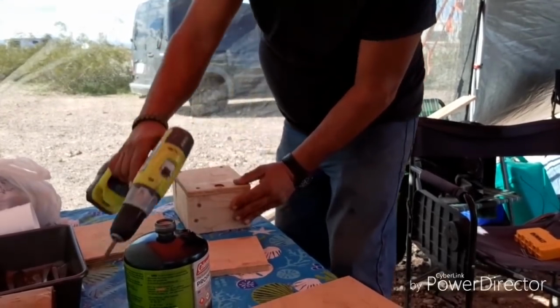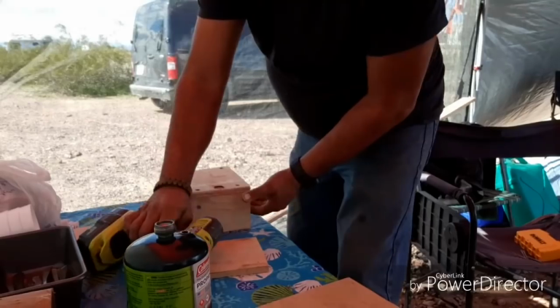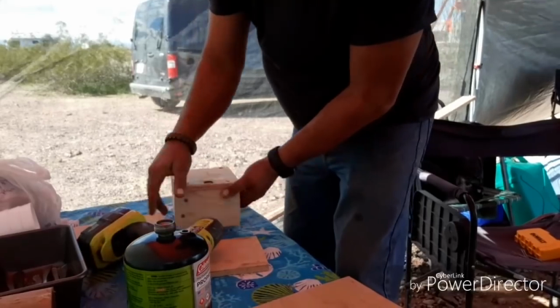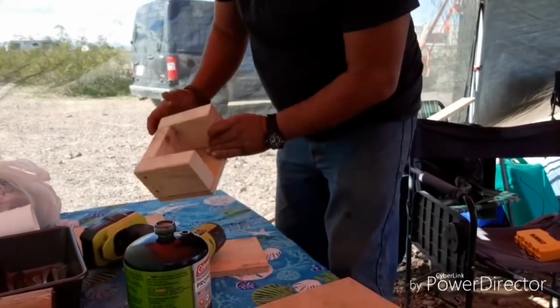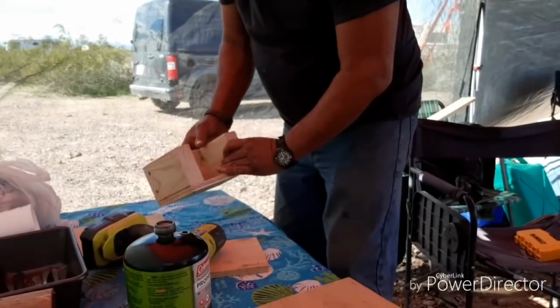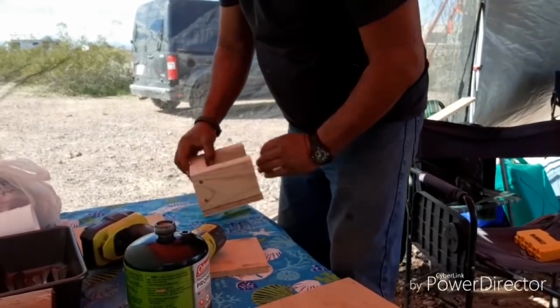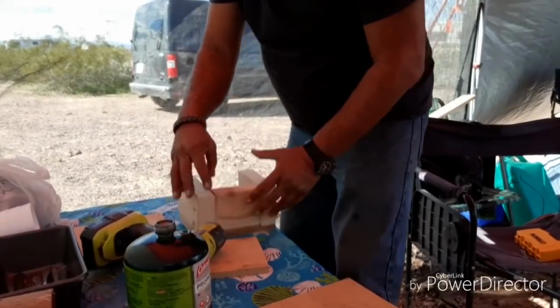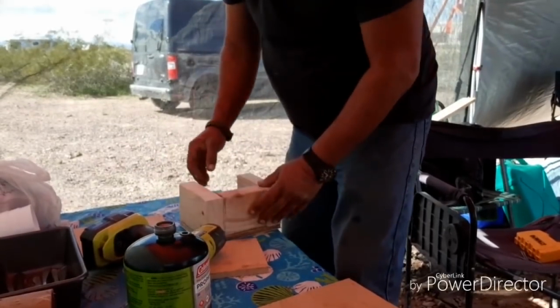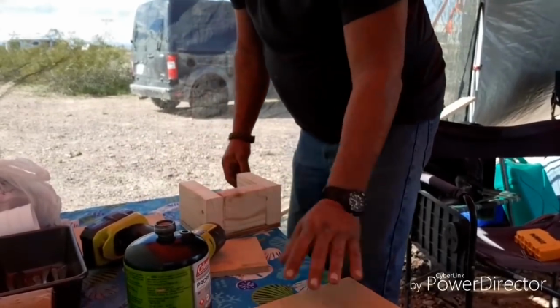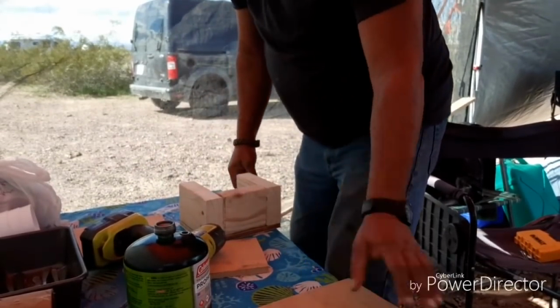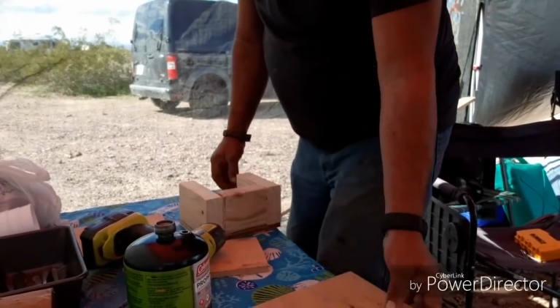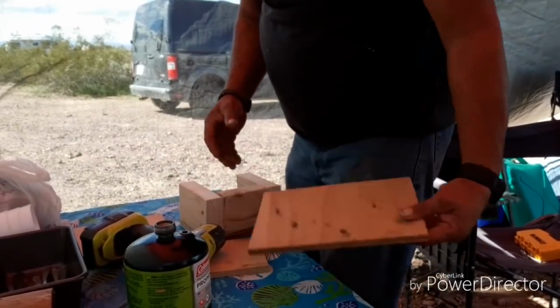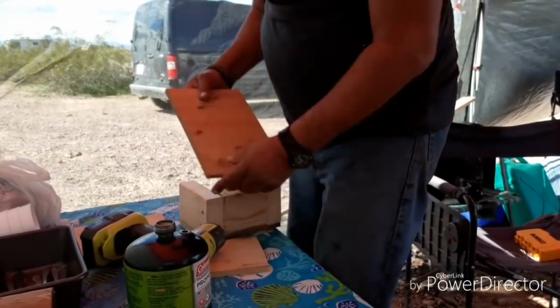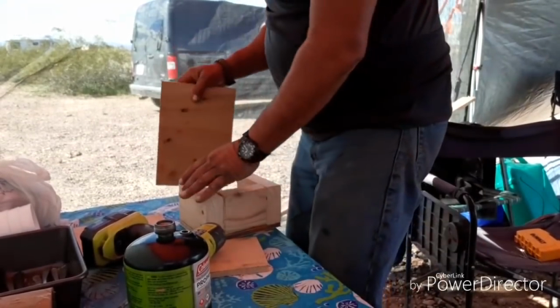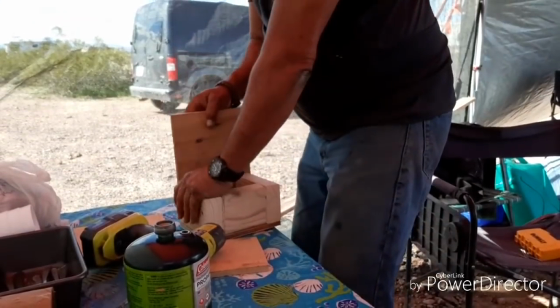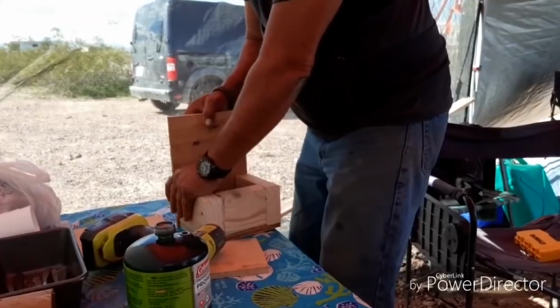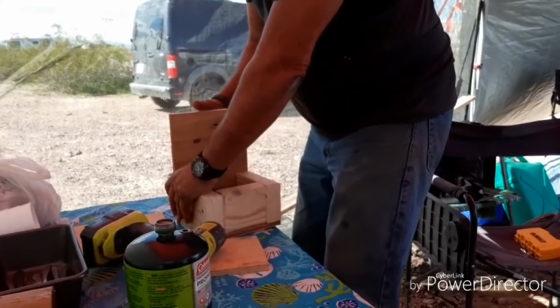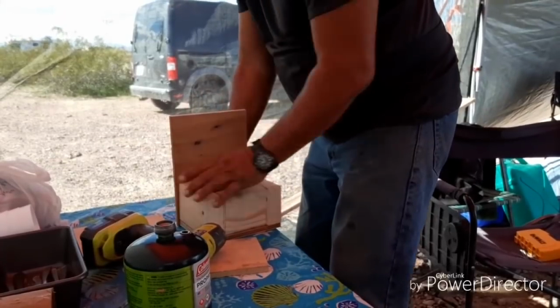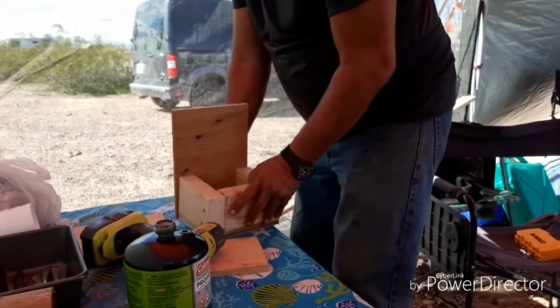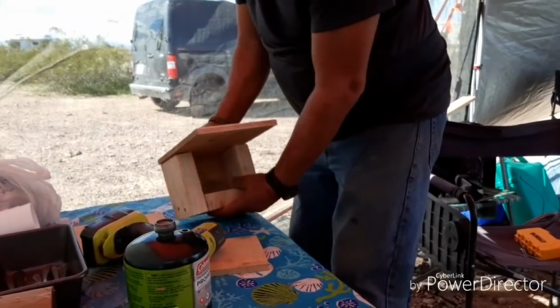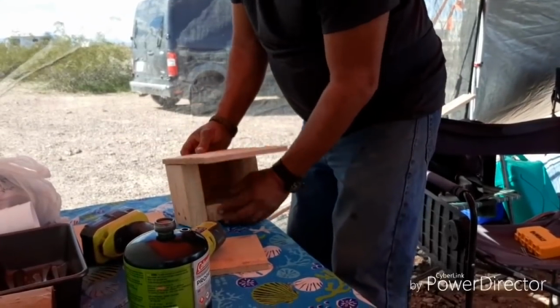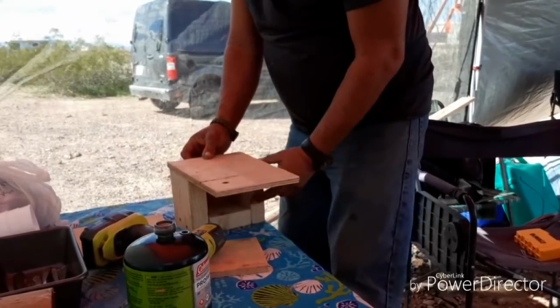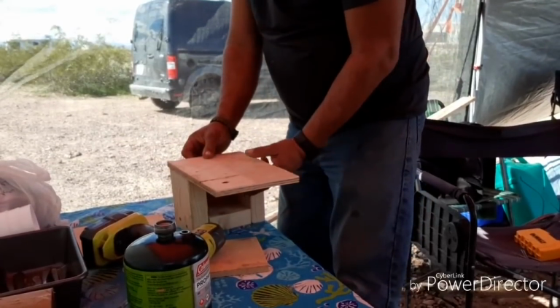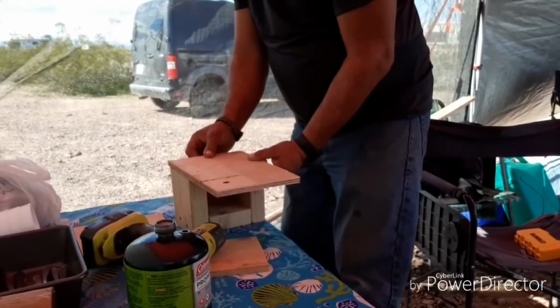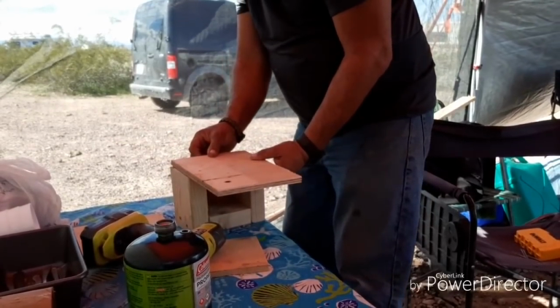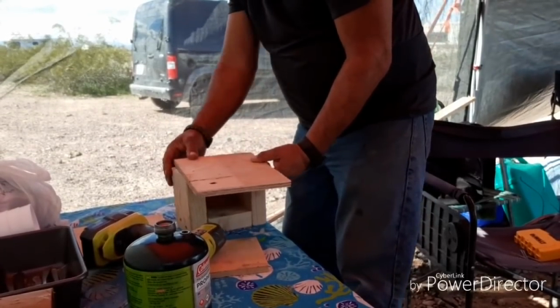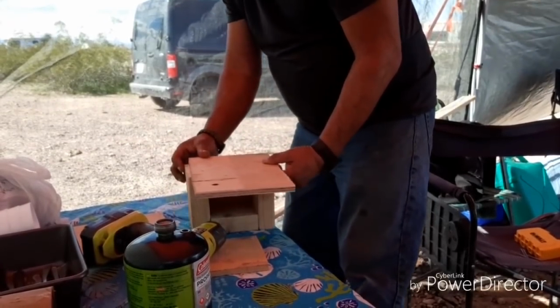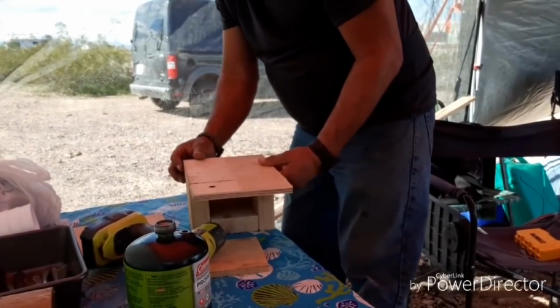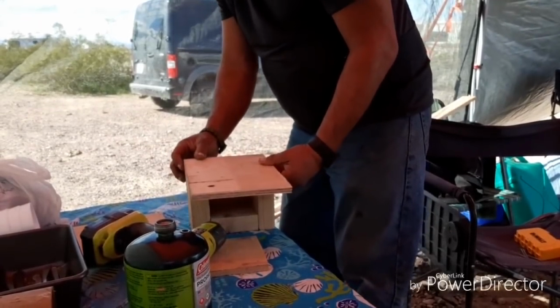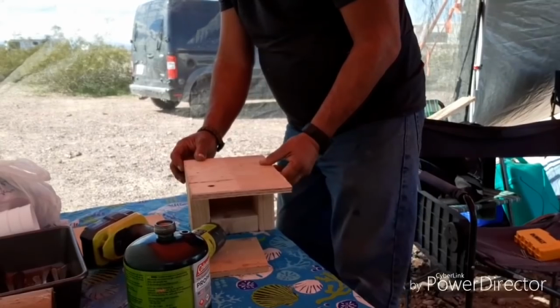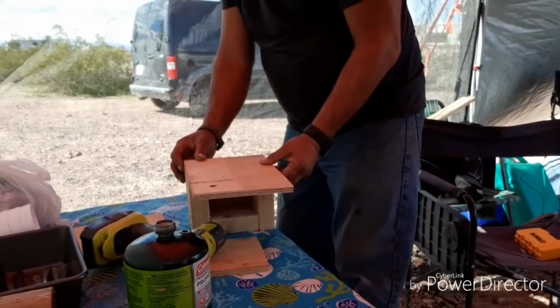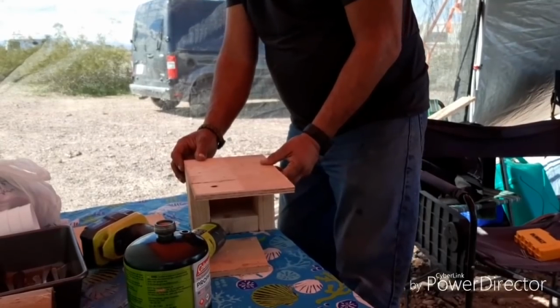And if you don't wrench it down you're not going to split the wood. All right, next is this back brace. I'm making just basically a little box — it's going to hold that green tank.